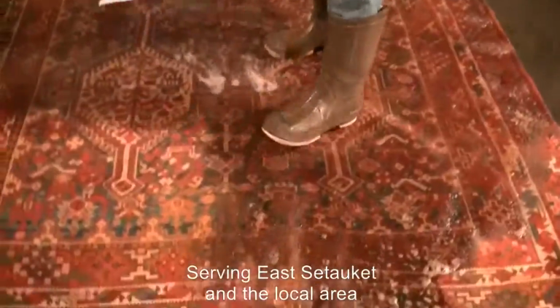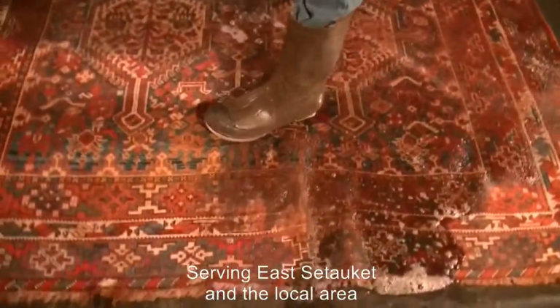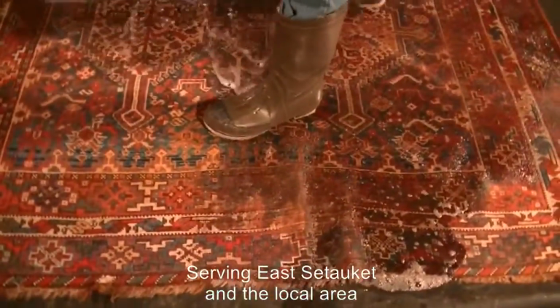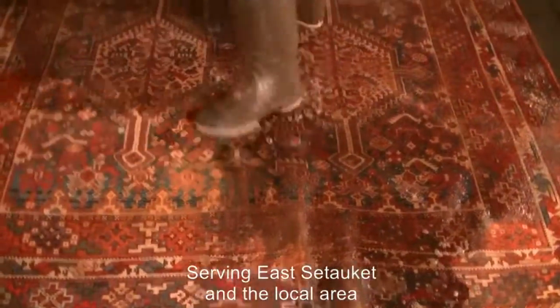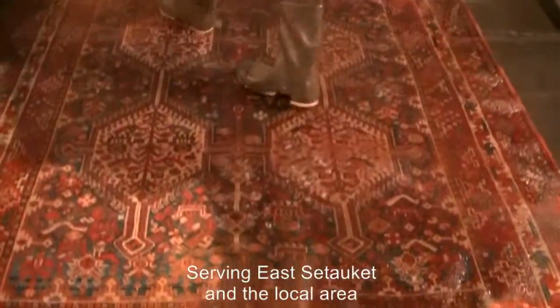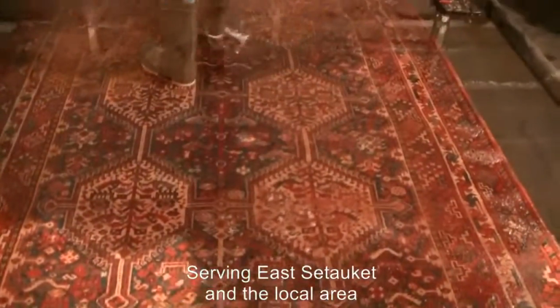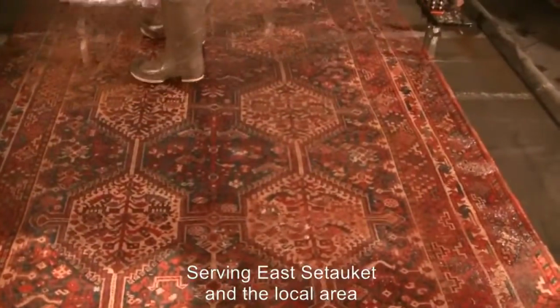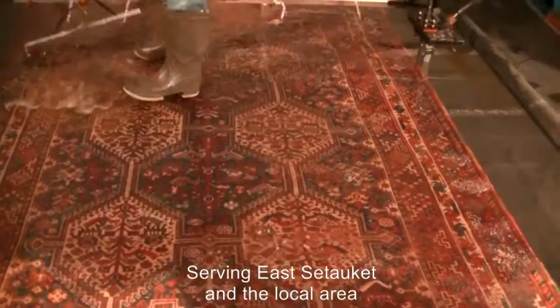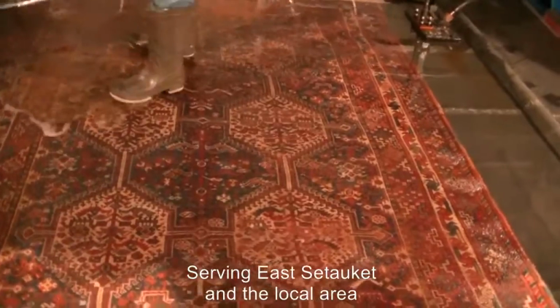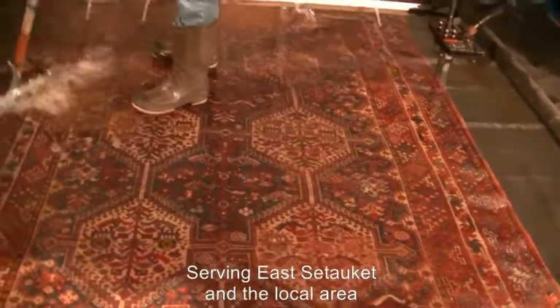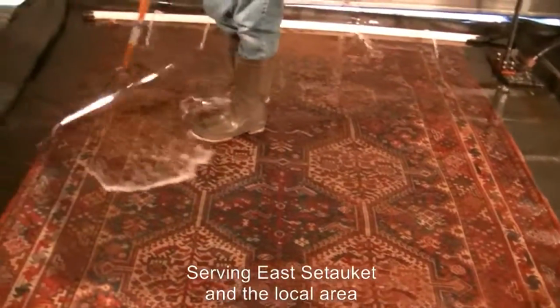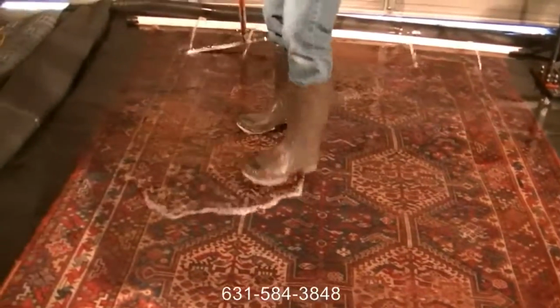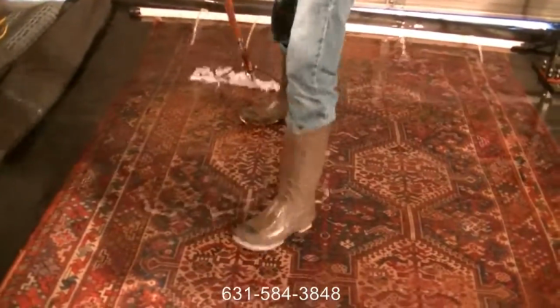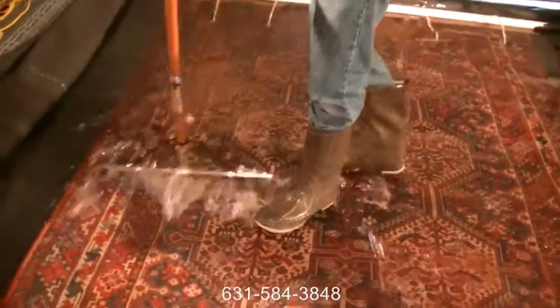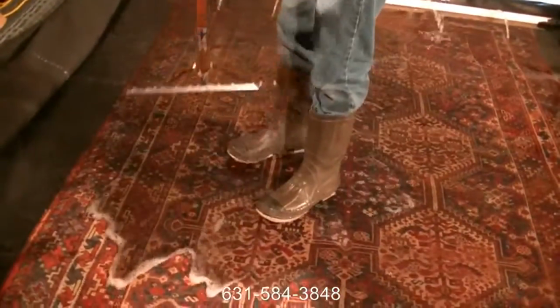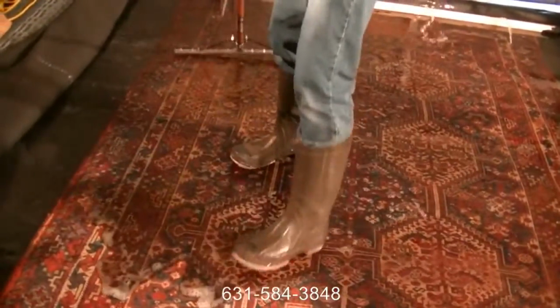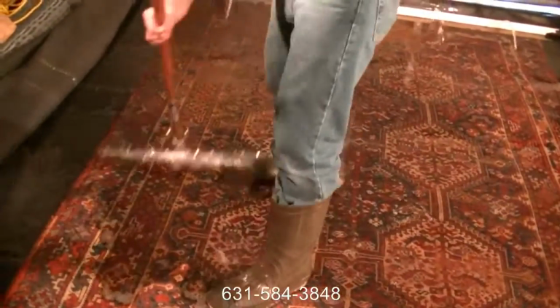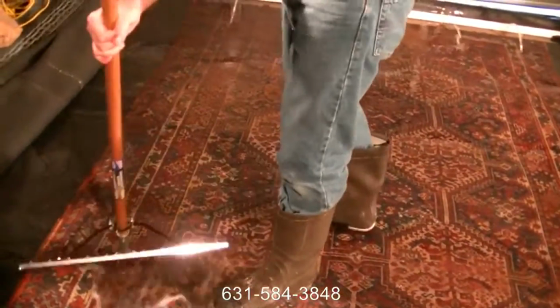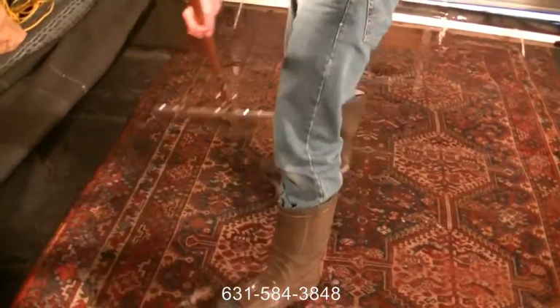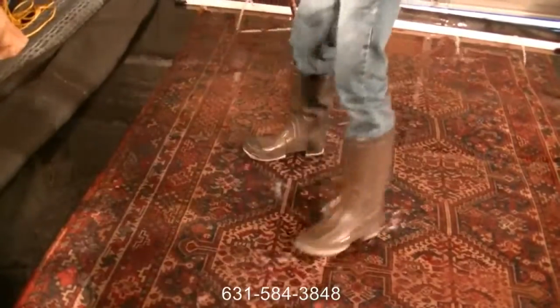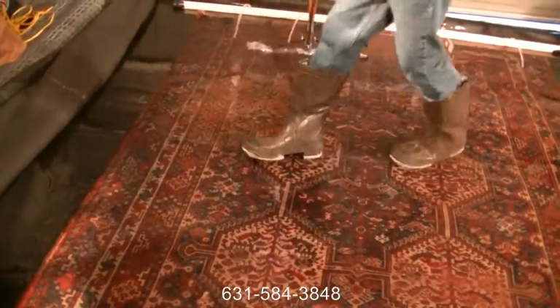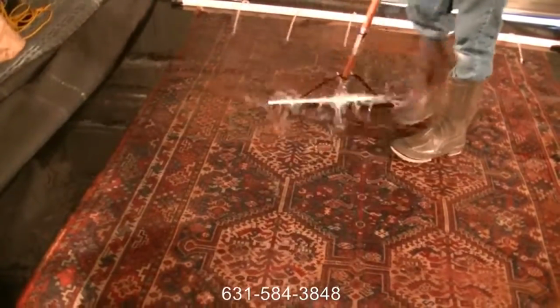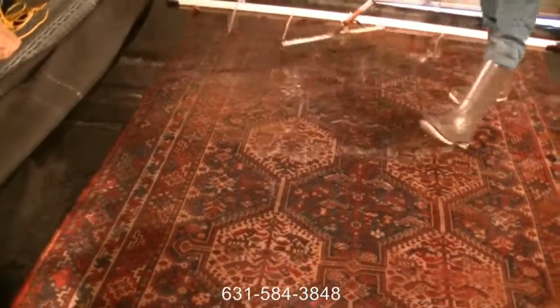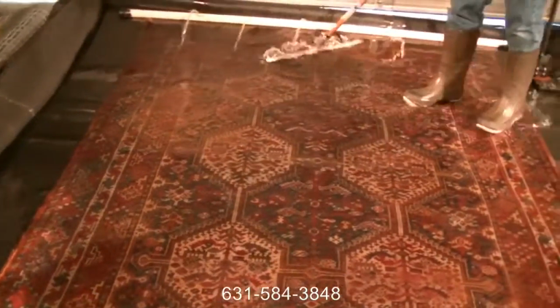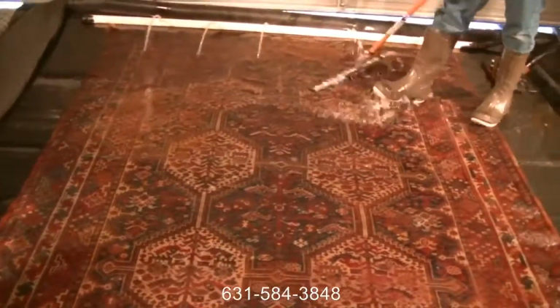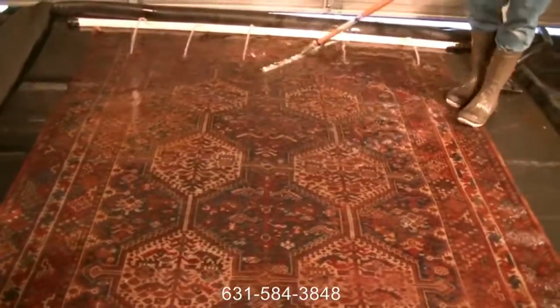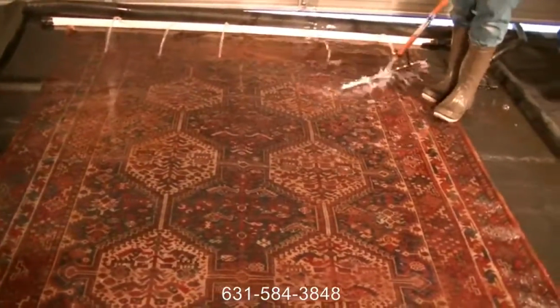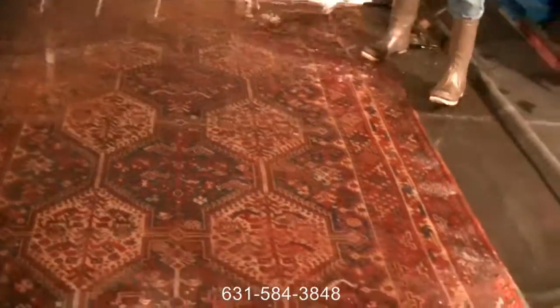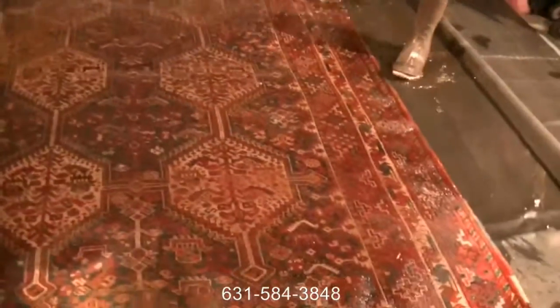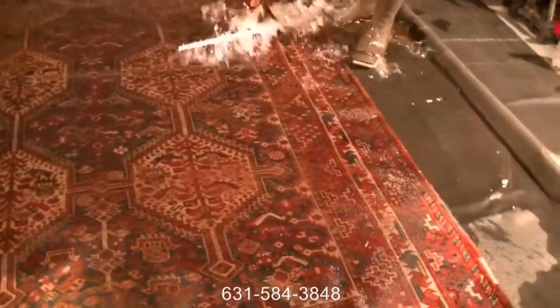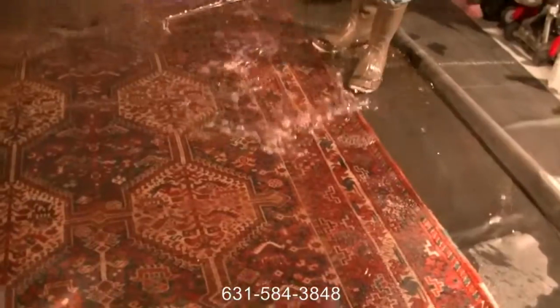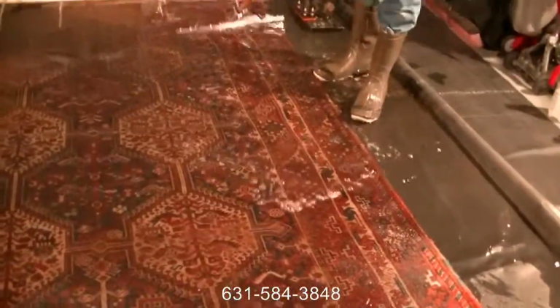The urine was really through most of the carpet here. We'll thoroughly saturate the carpet to get that urine out.